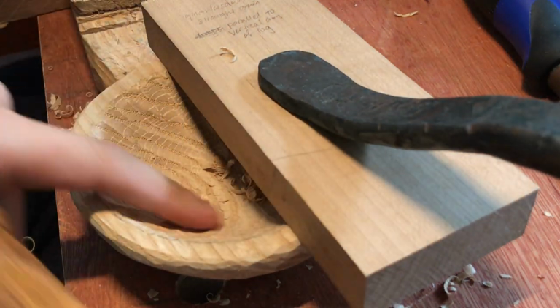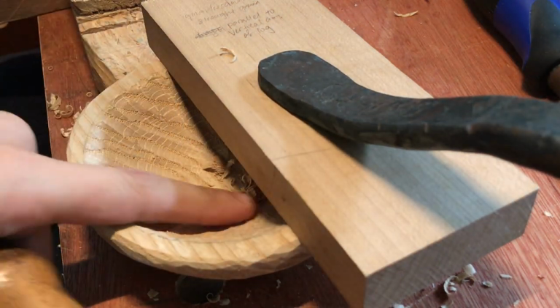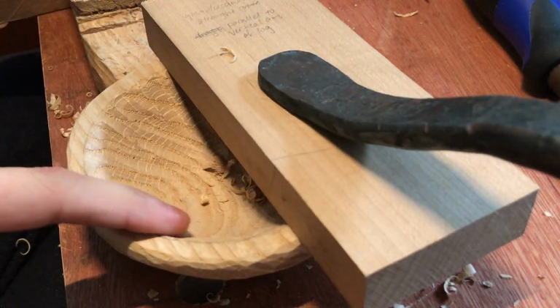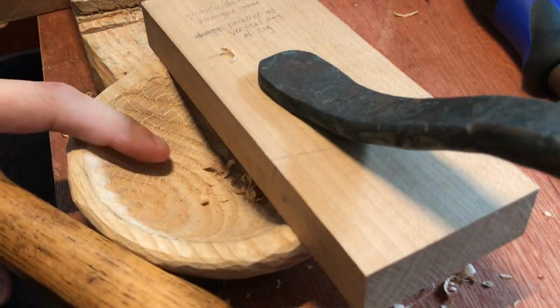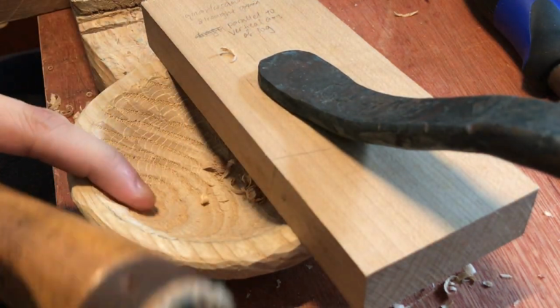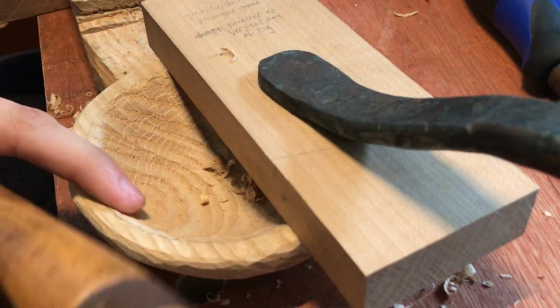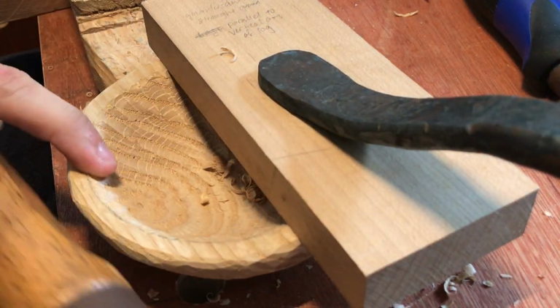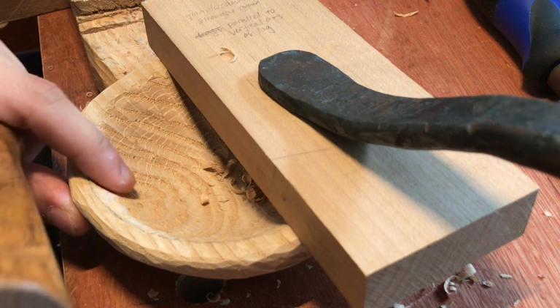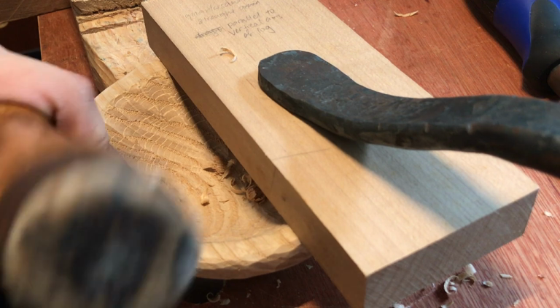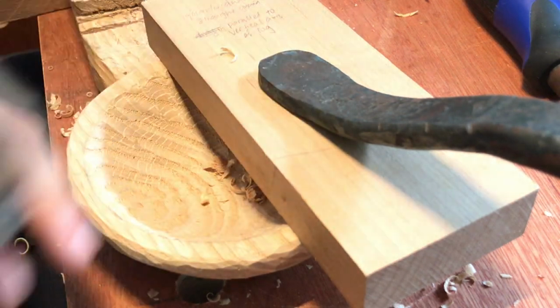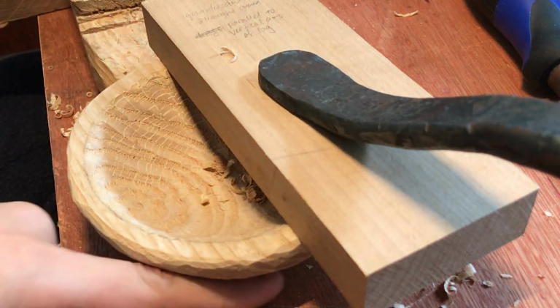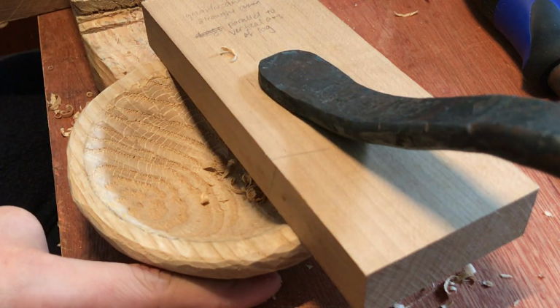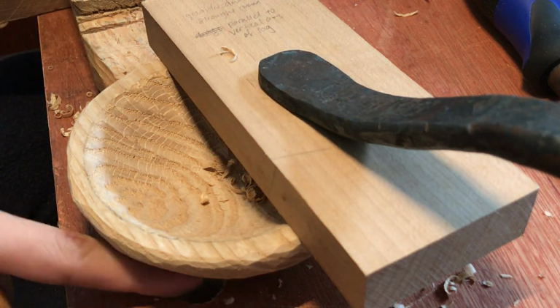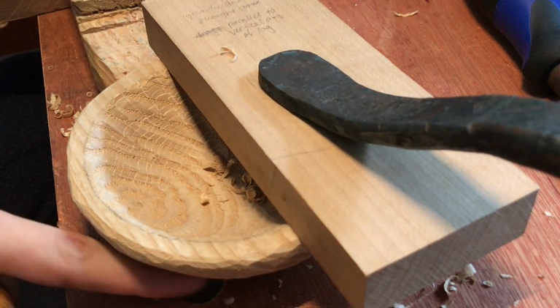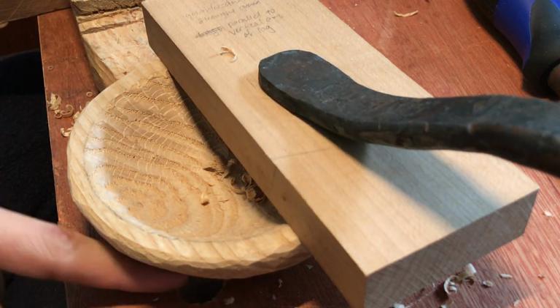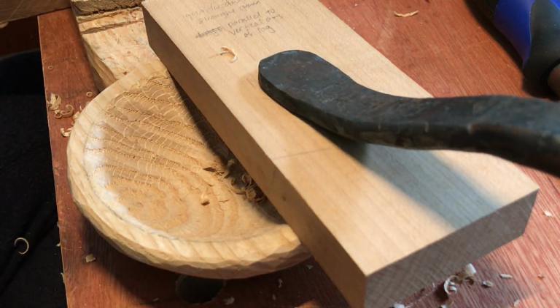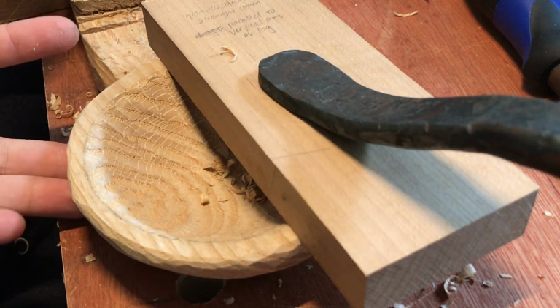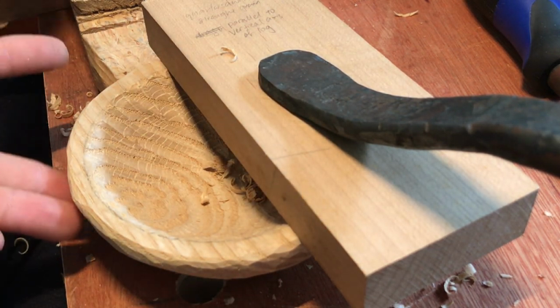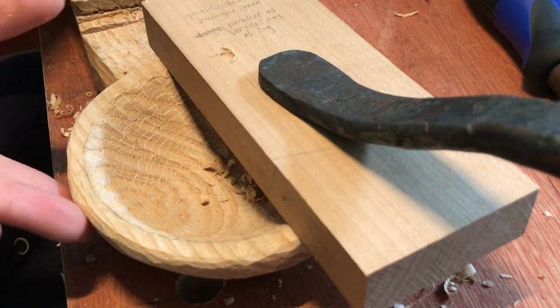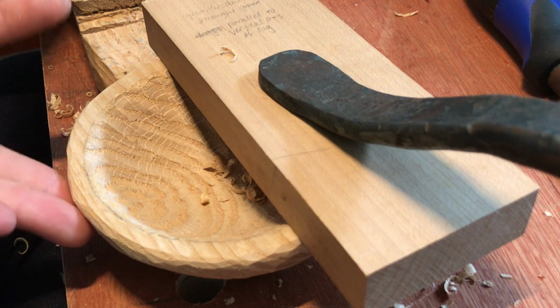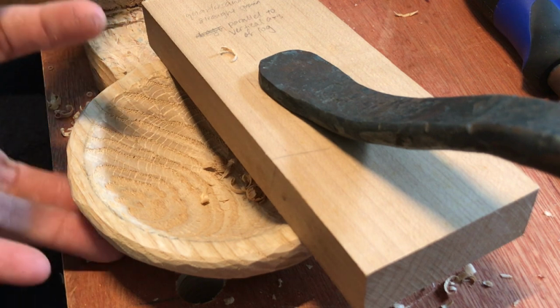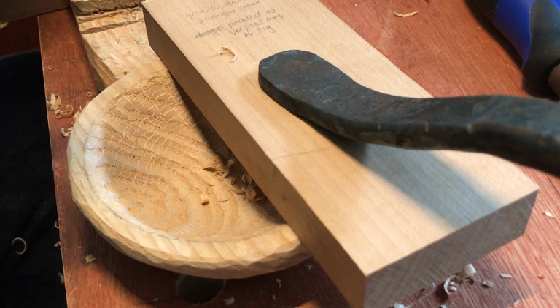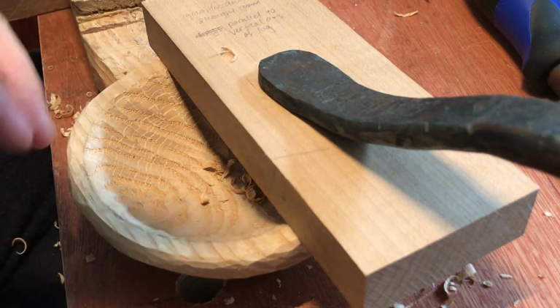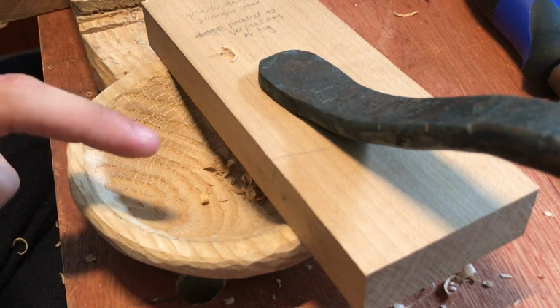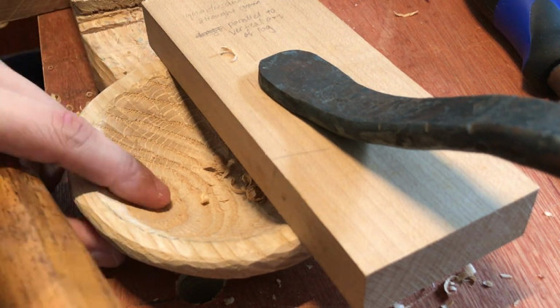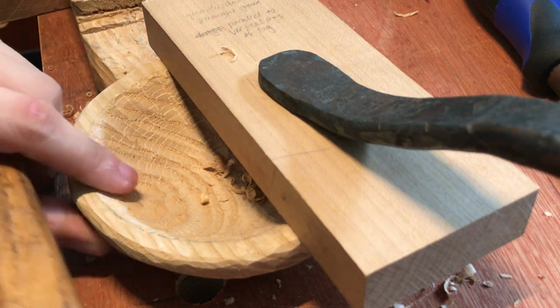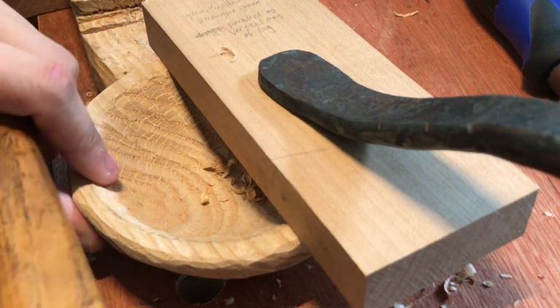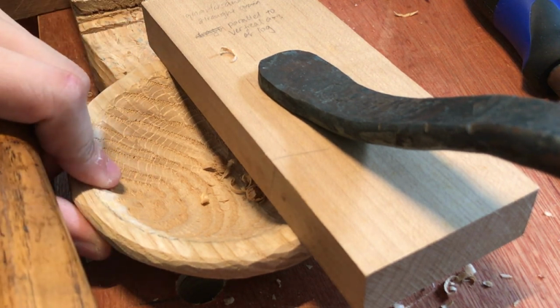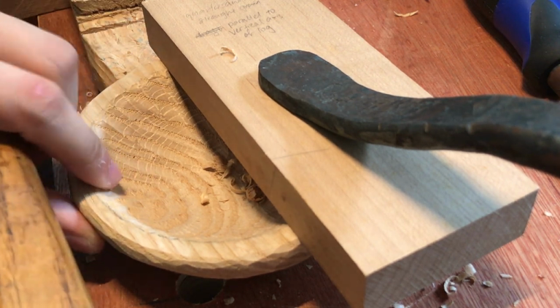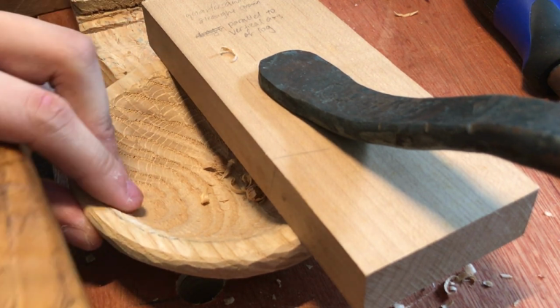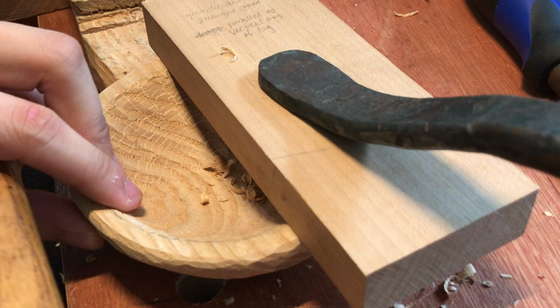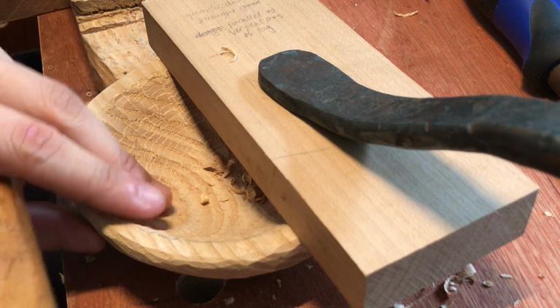You can see I still have time to revisit the inside. As long as I maintain enough of a flat base — and I wouldn't suggest making the base too small — just because of the general balance of the bowl.